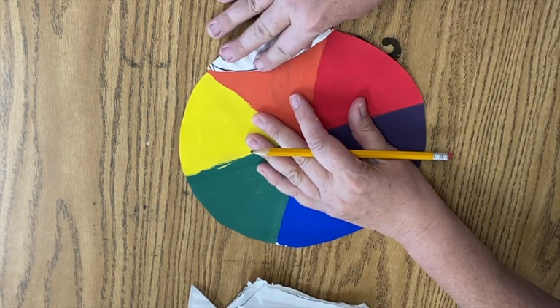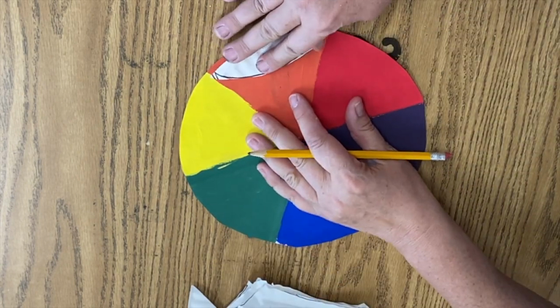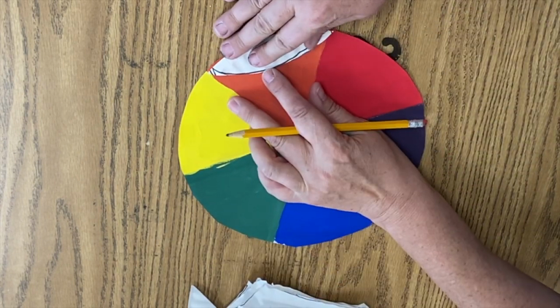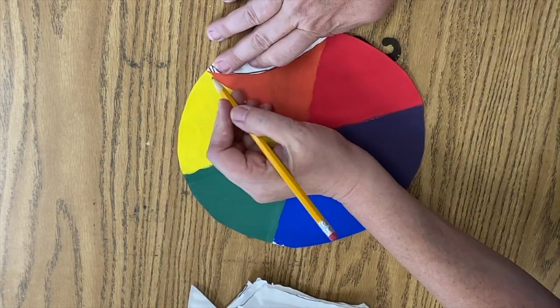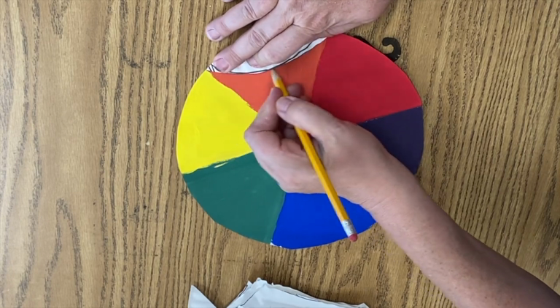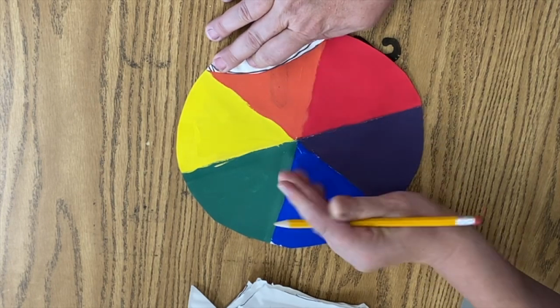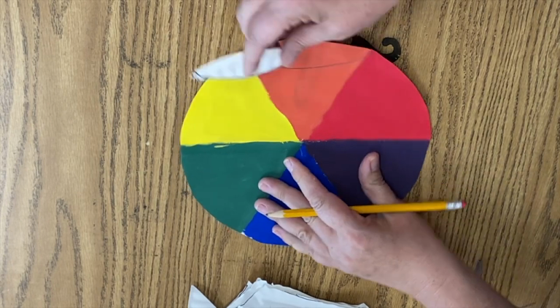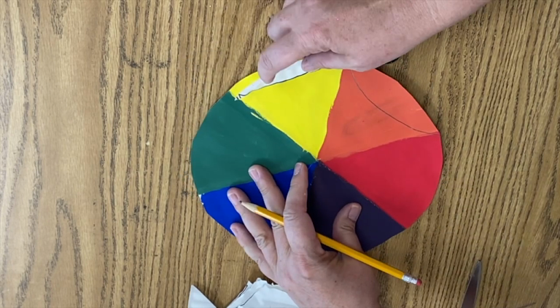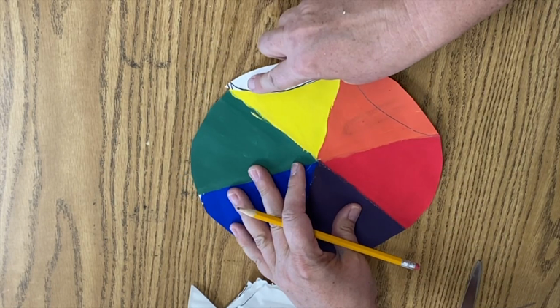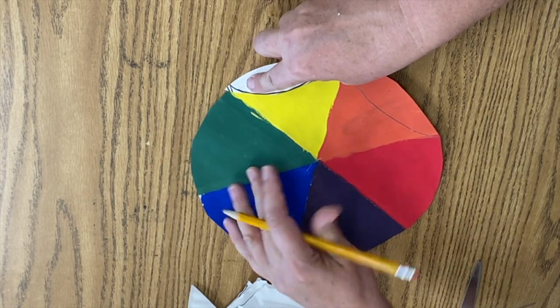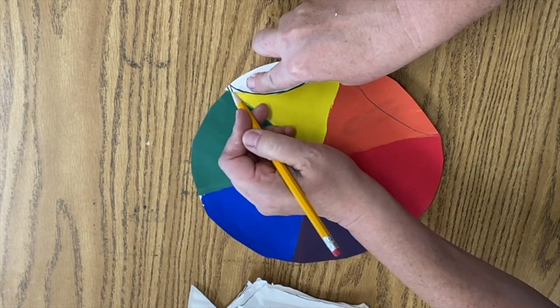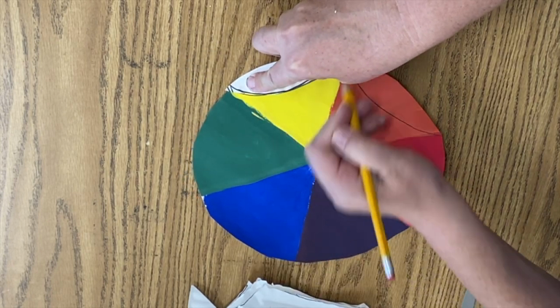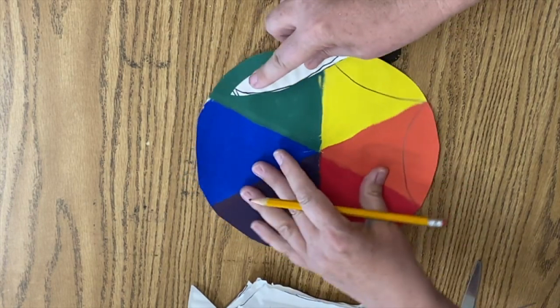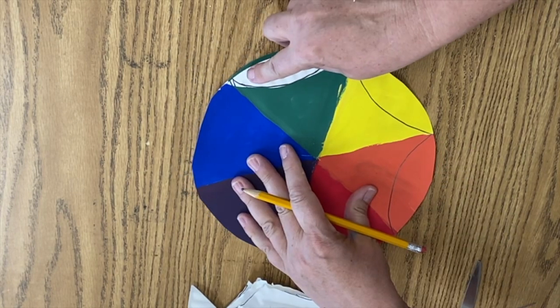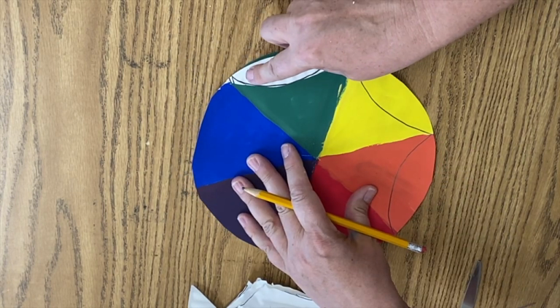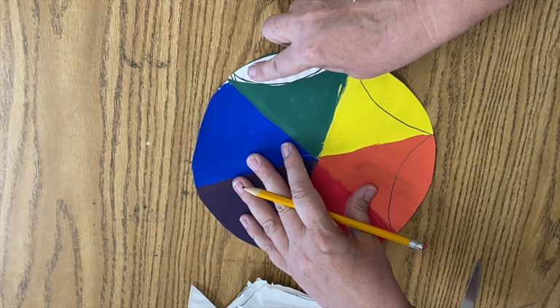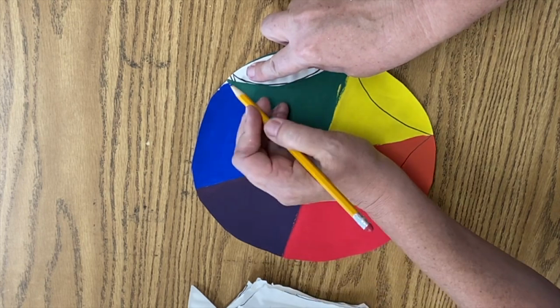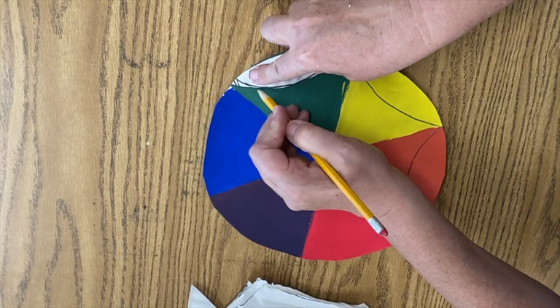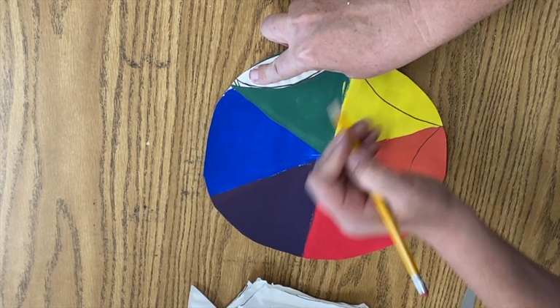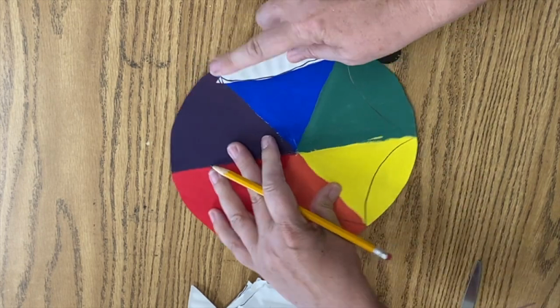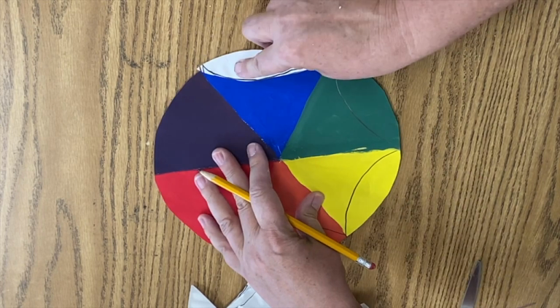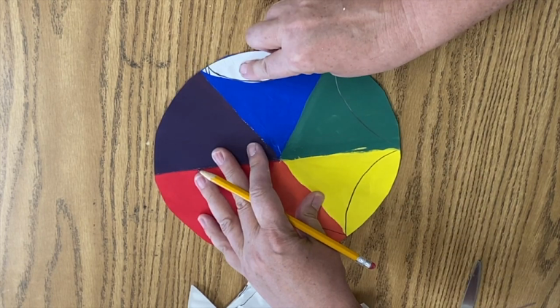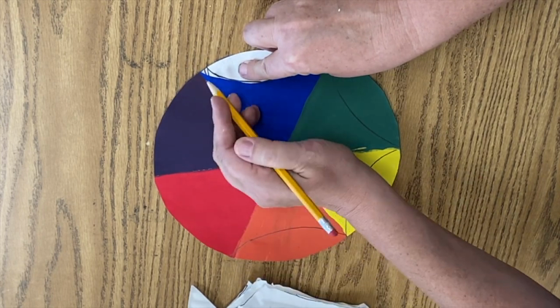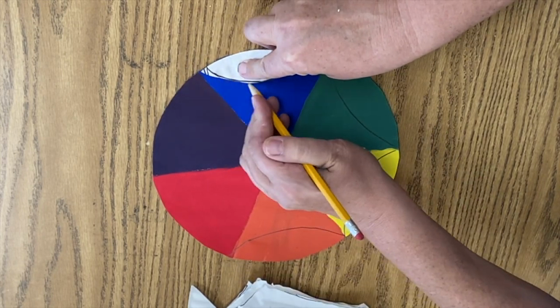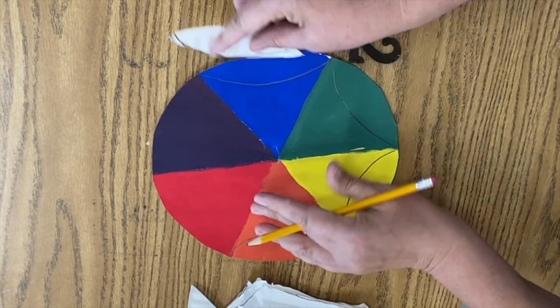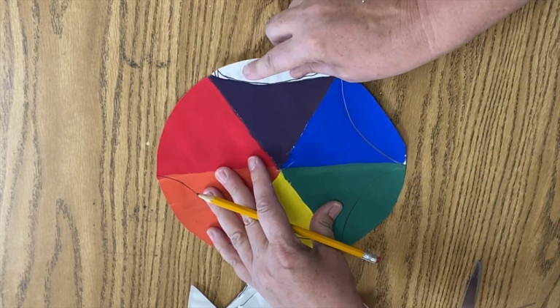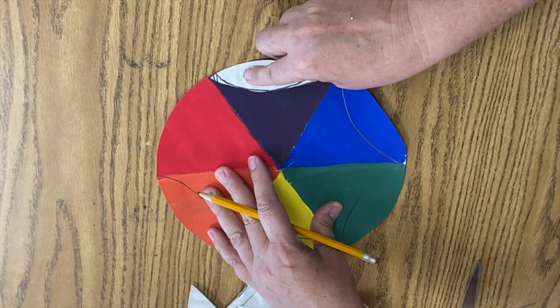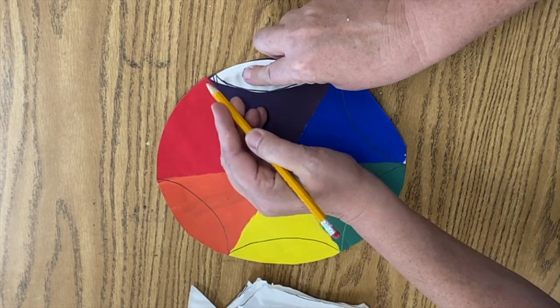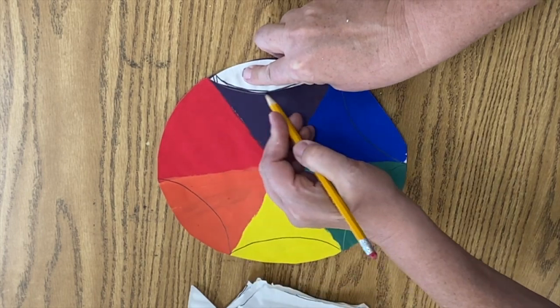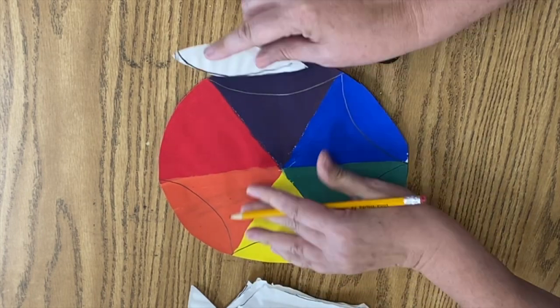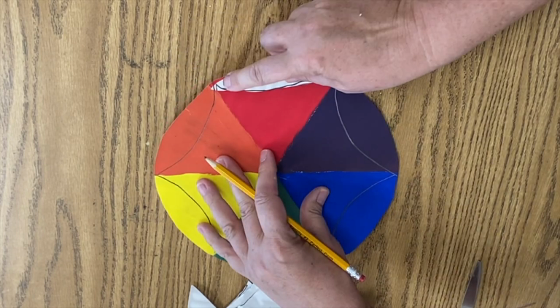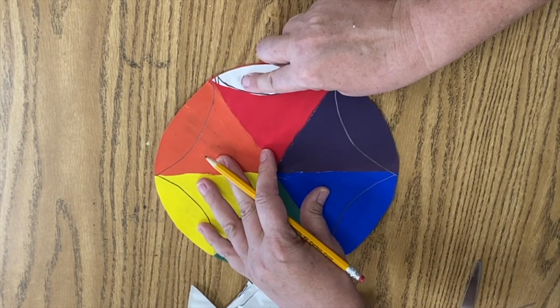So here I go, I'm putting my template on and you might have to kind of move your line a little bit. It's not going to work perfectly for everyone, but you just want each pie to have a little notch cut out of the top part so it looks like an umbrella.